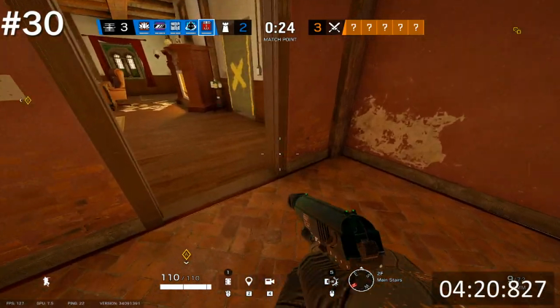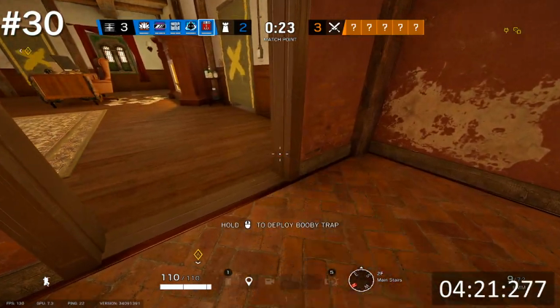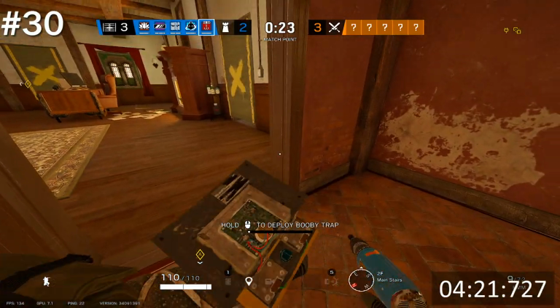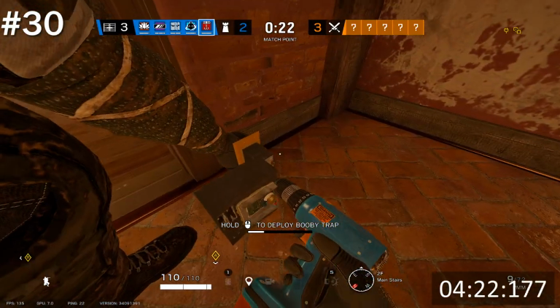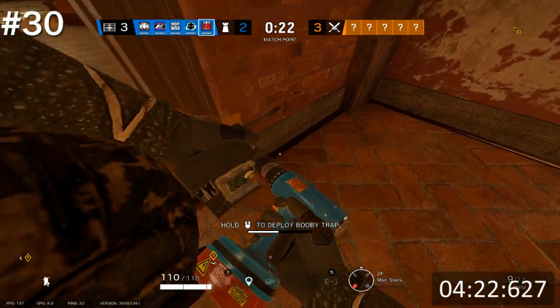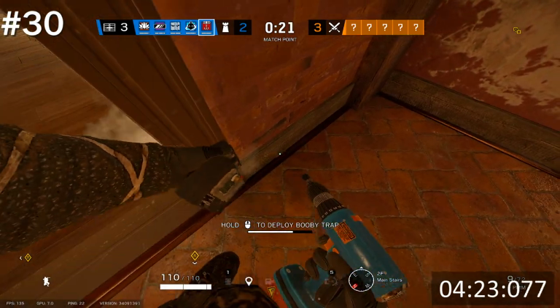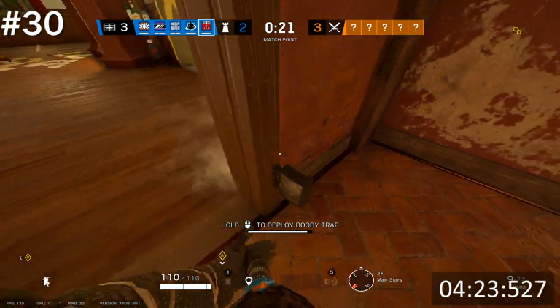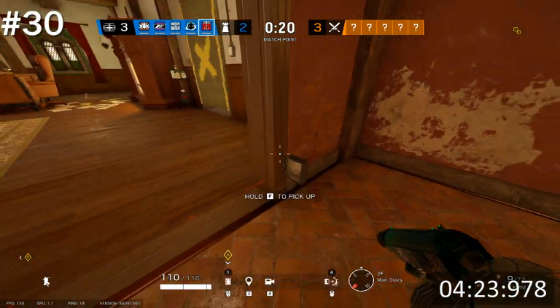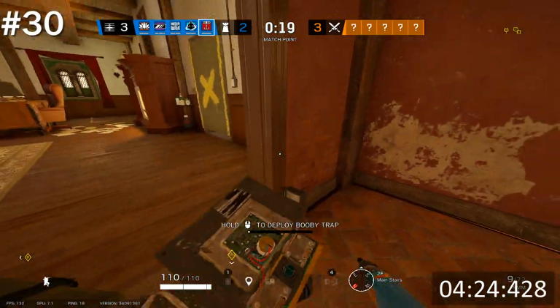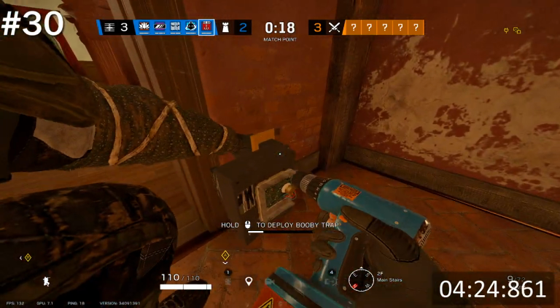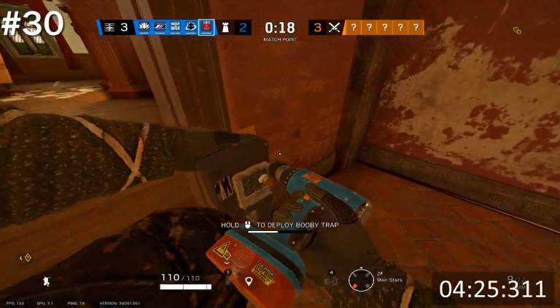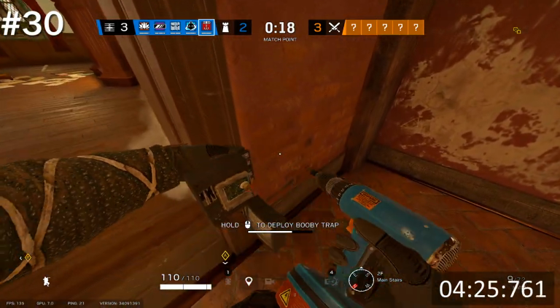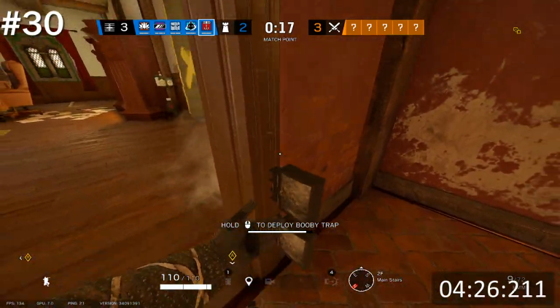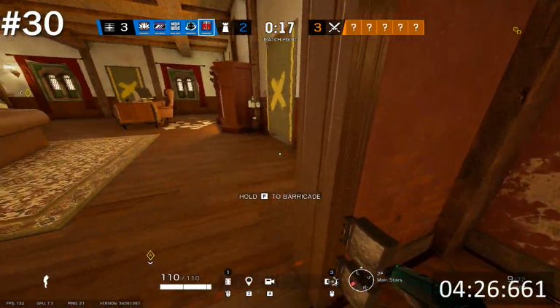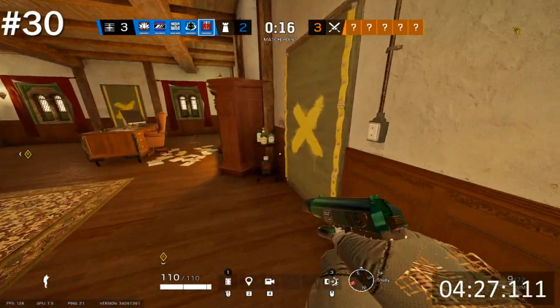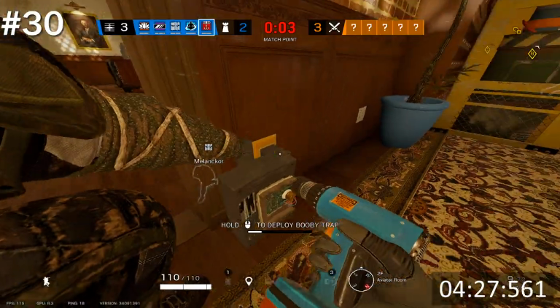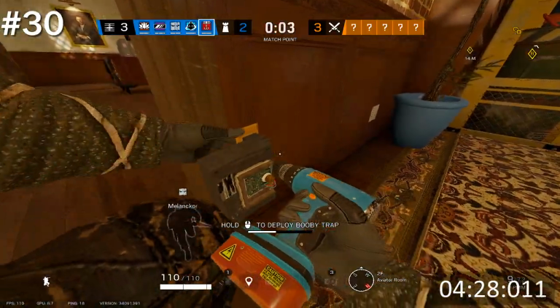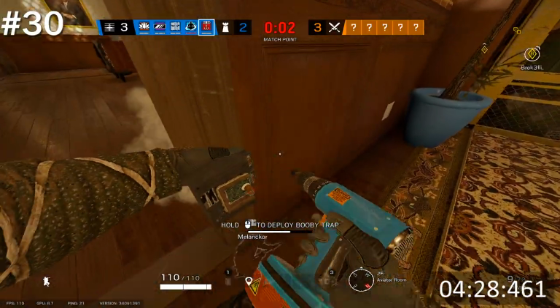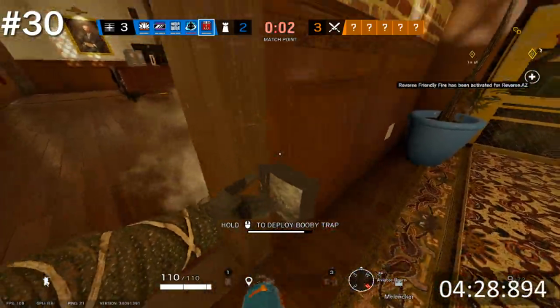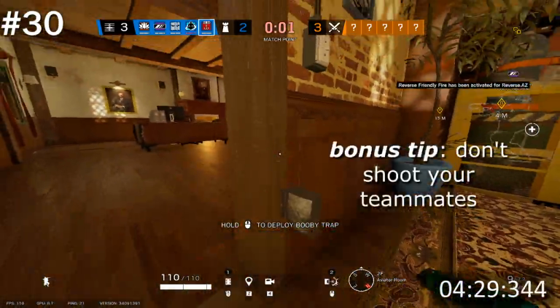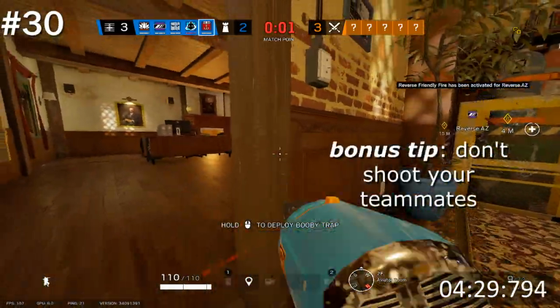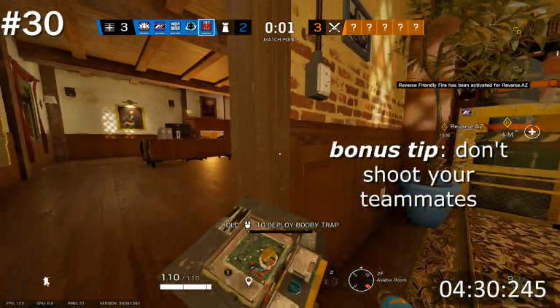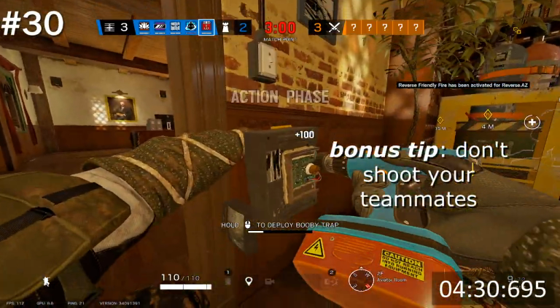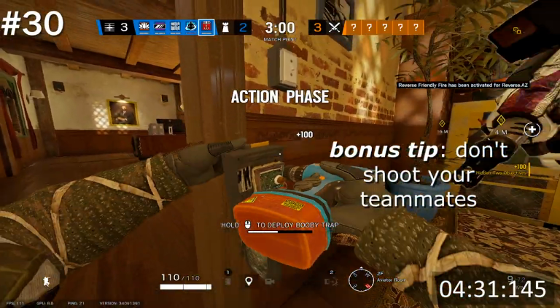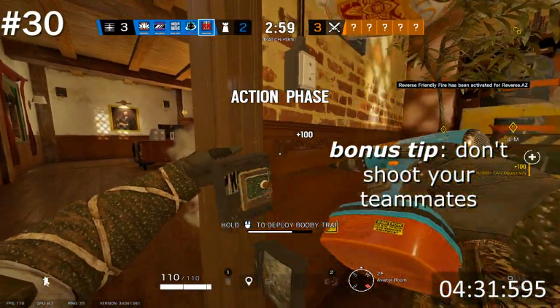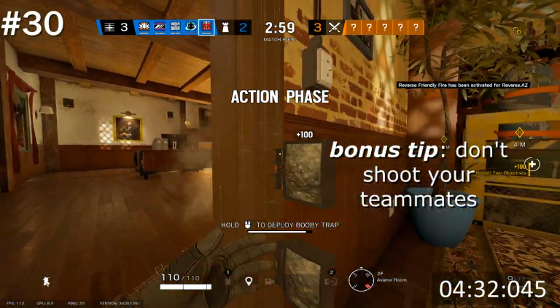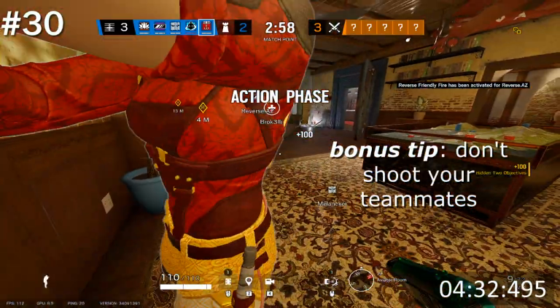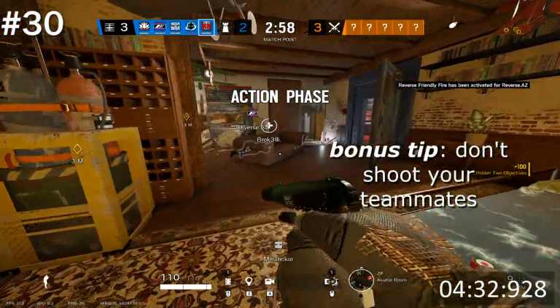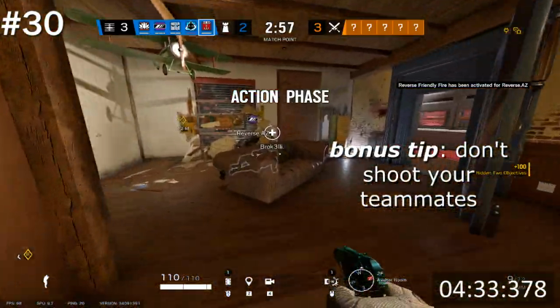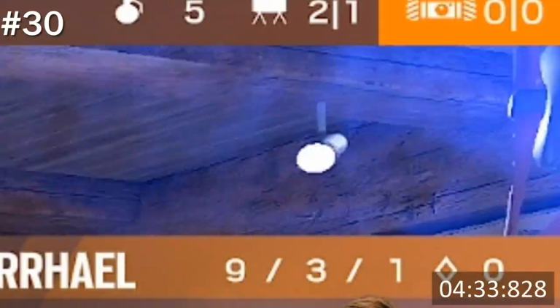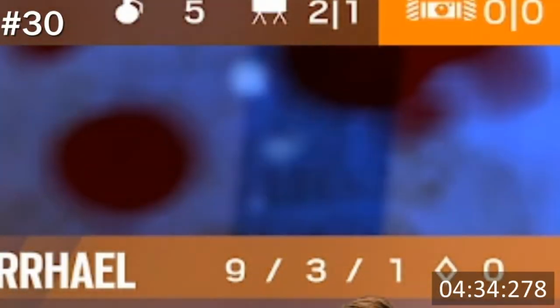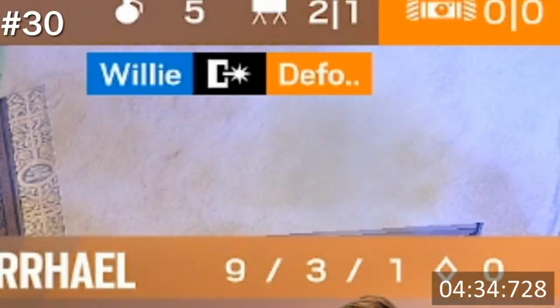Kapkan recently got the ability to put multiple EDDs on doorways and windows. Since this update is so new, attackers aren't used to checking for more than one trap. Since two EDDs can kill most attackers, placing two on one doorway can often get you a kill.